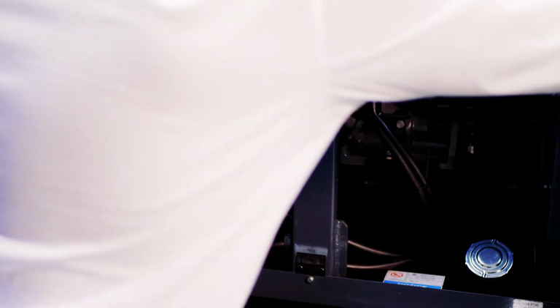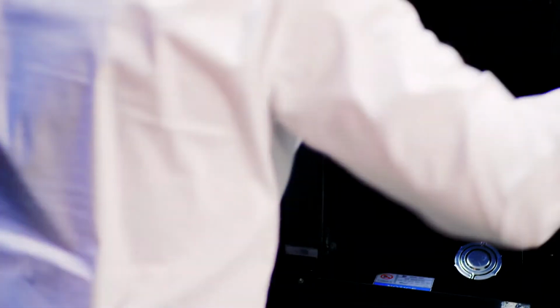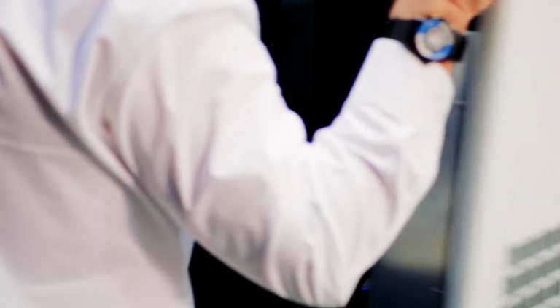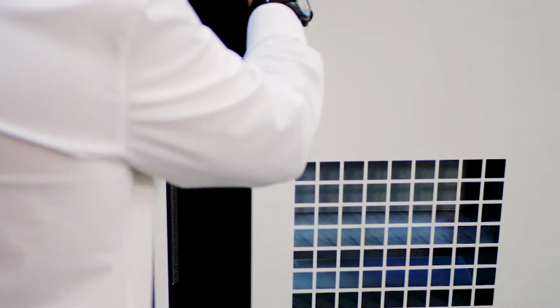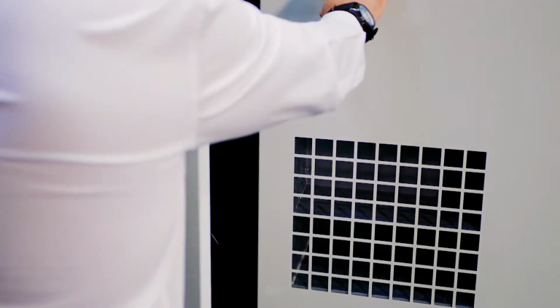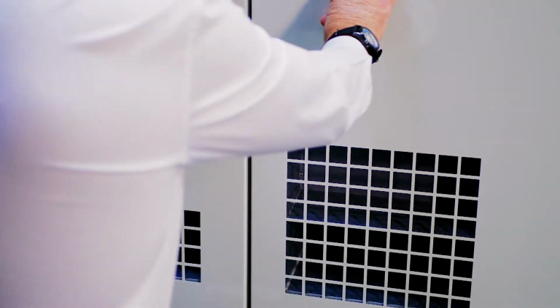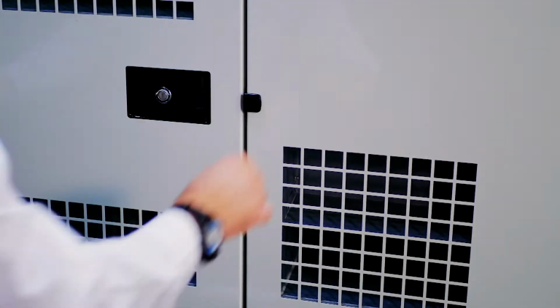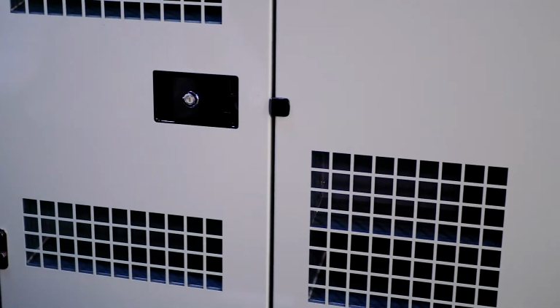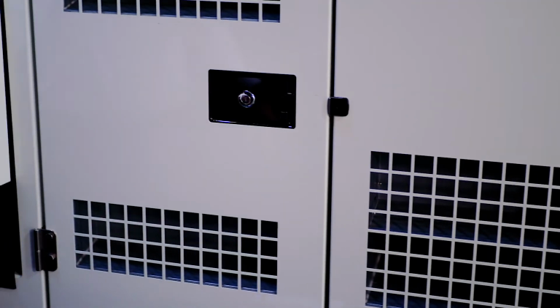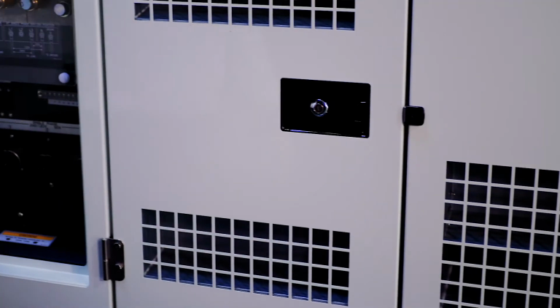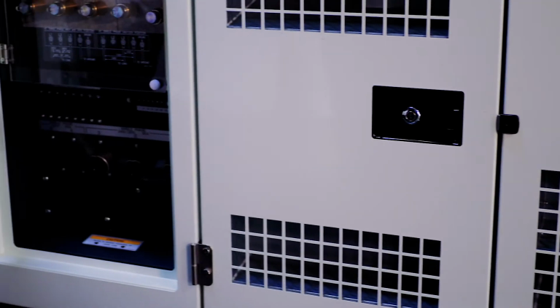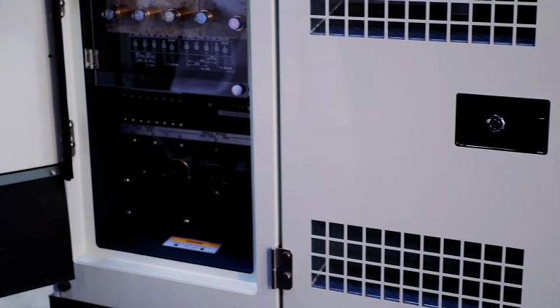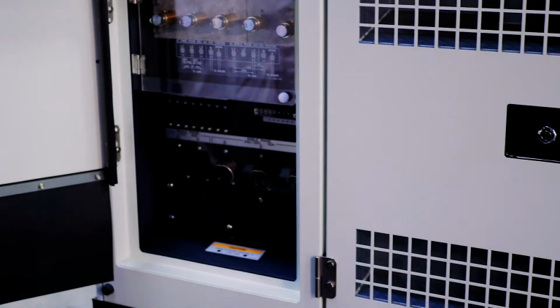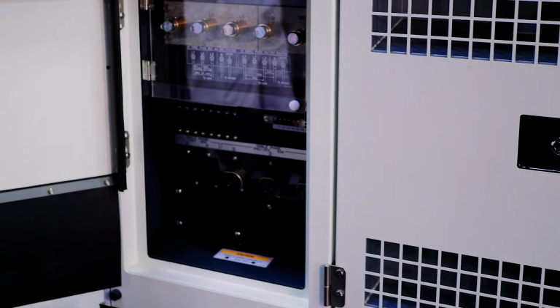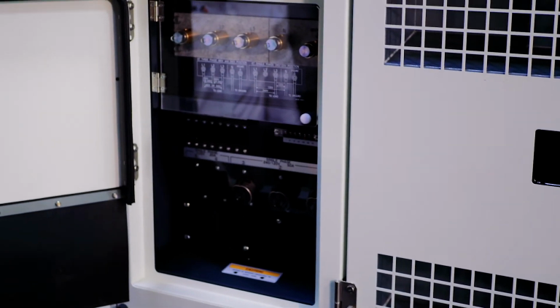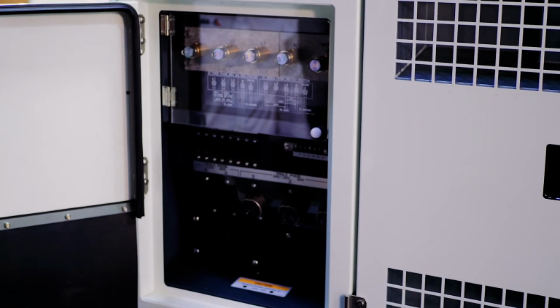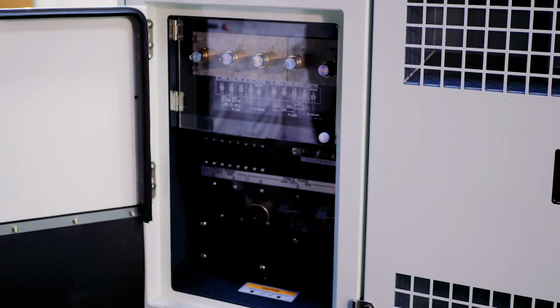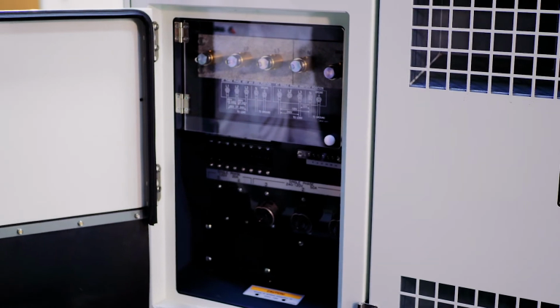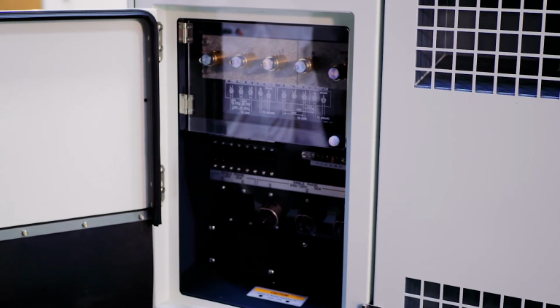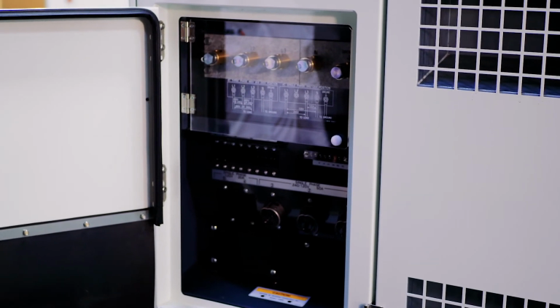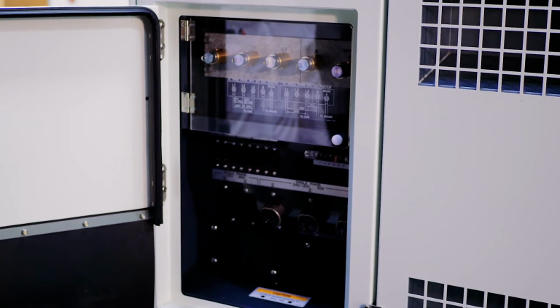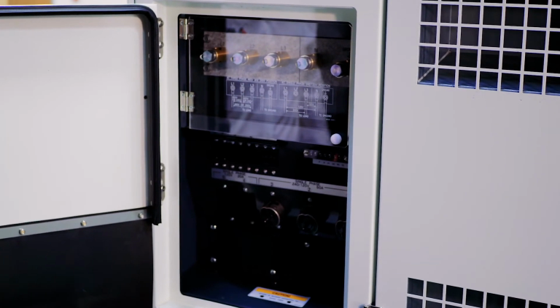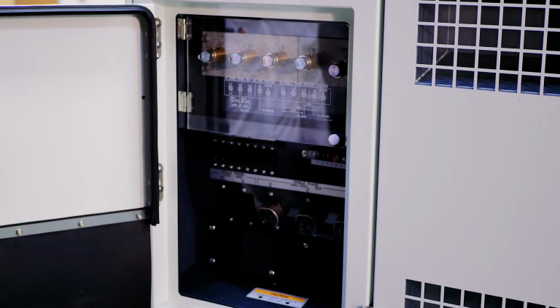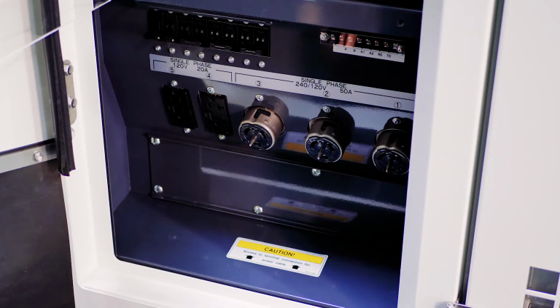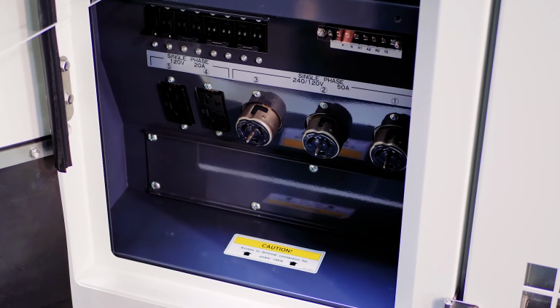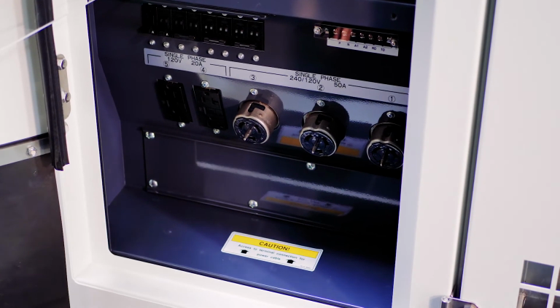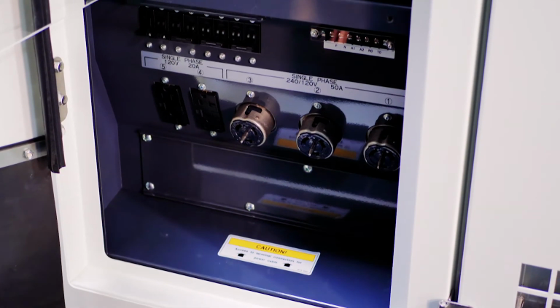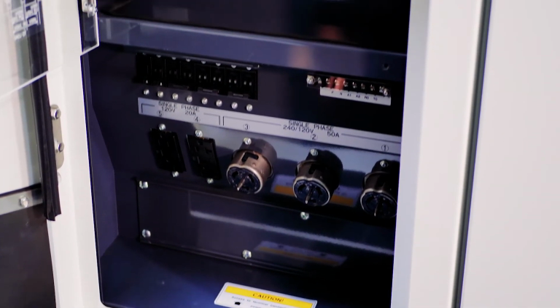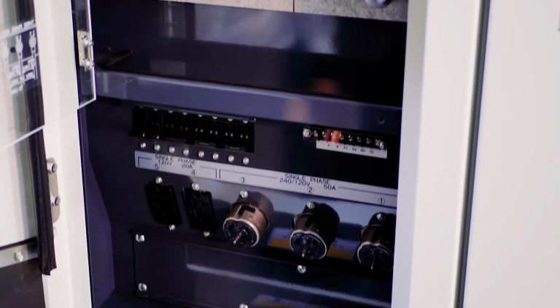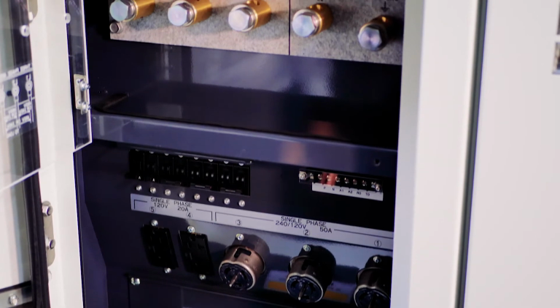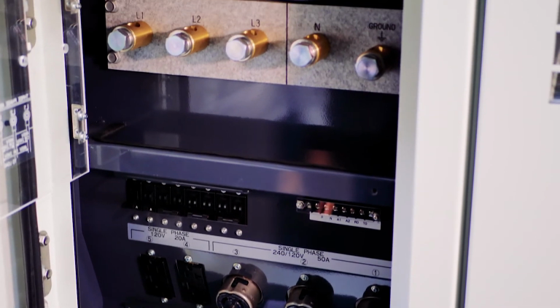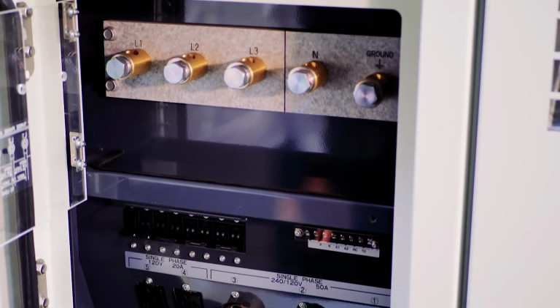On the operational side of the generator, there is access to the standard lugs, twist locks, and it is available with a single roll cam locks. Great versatility and application on the SDG-65.